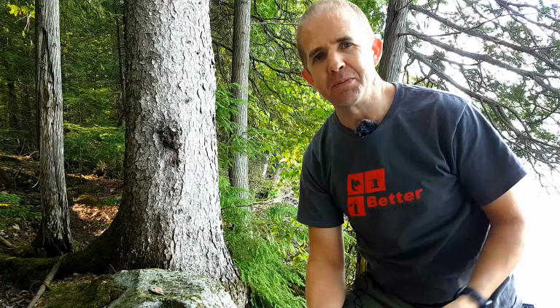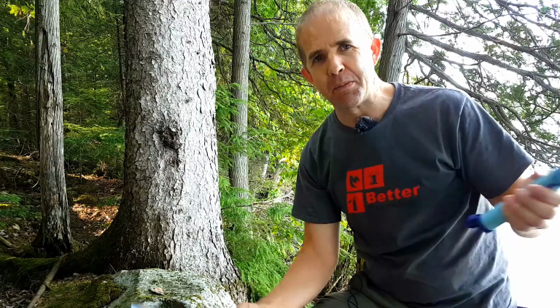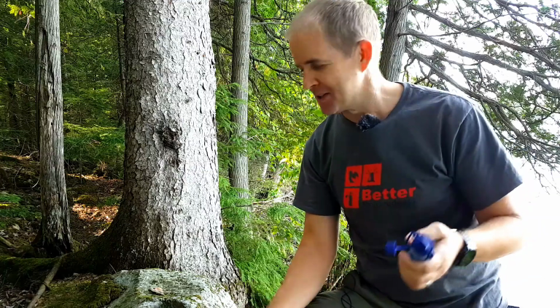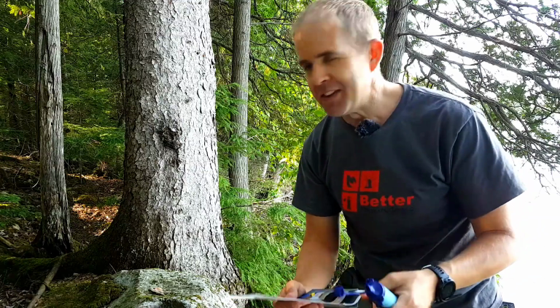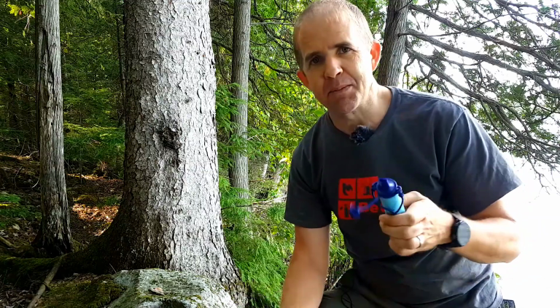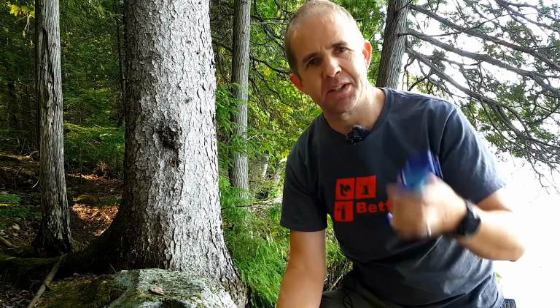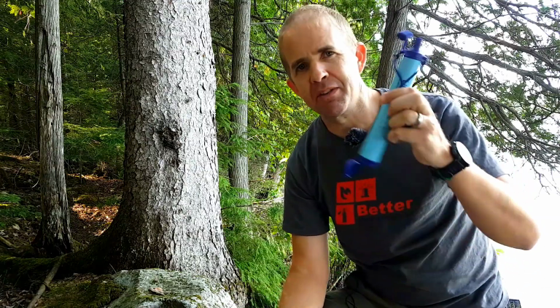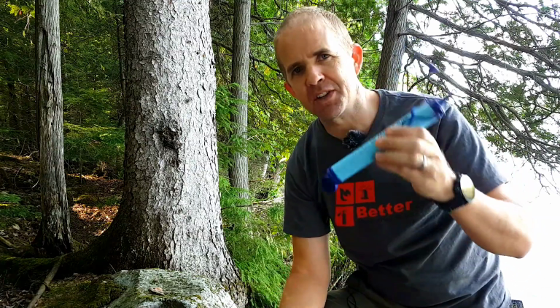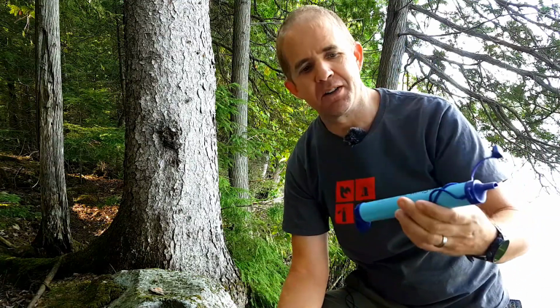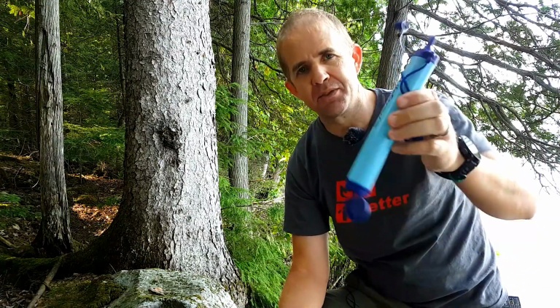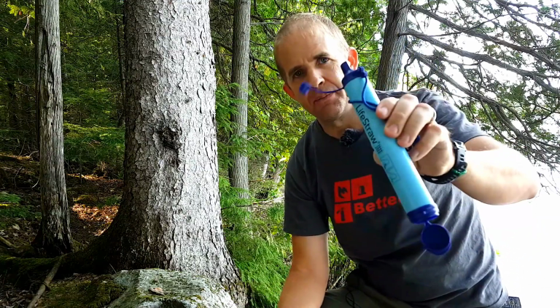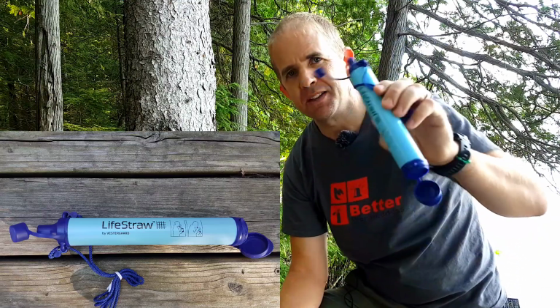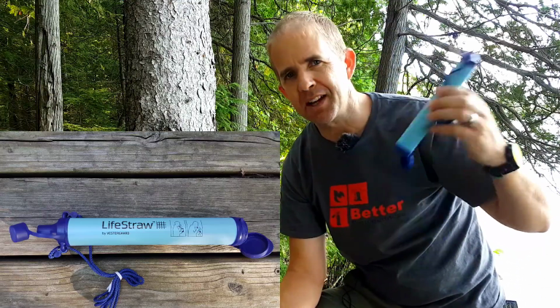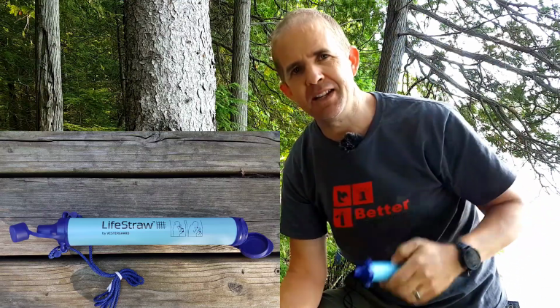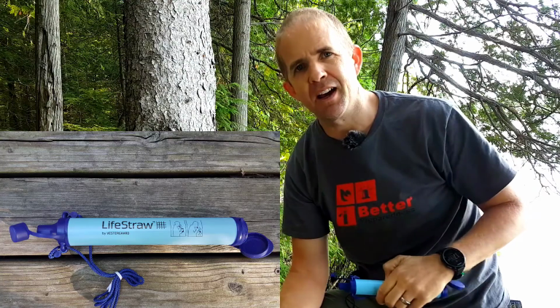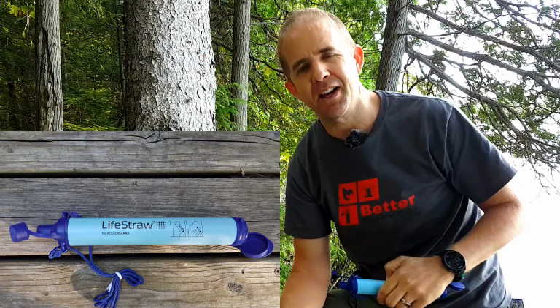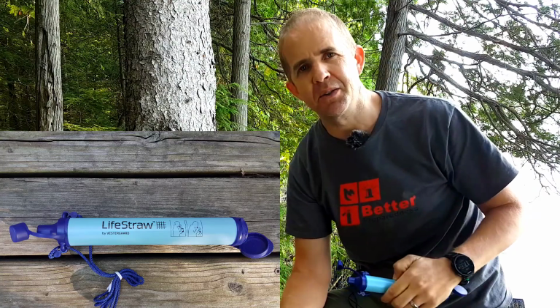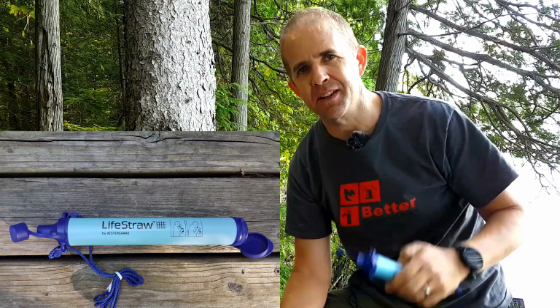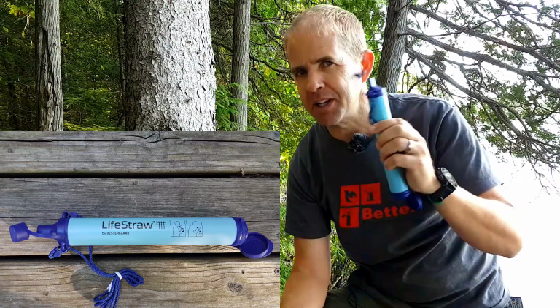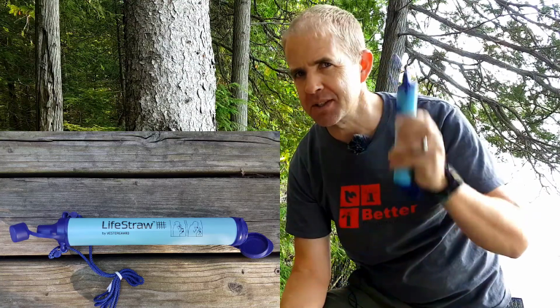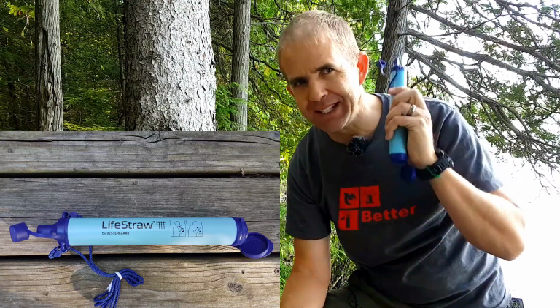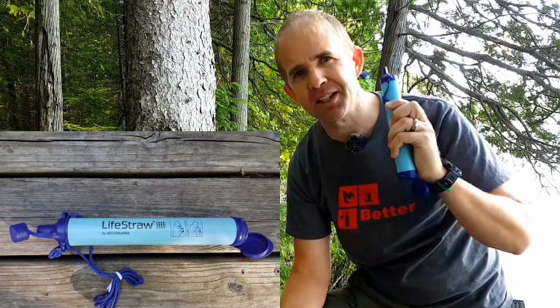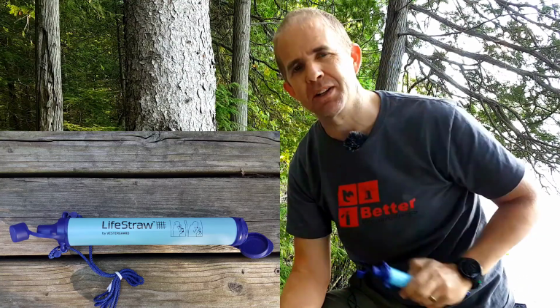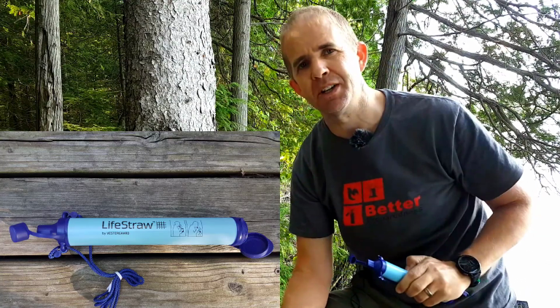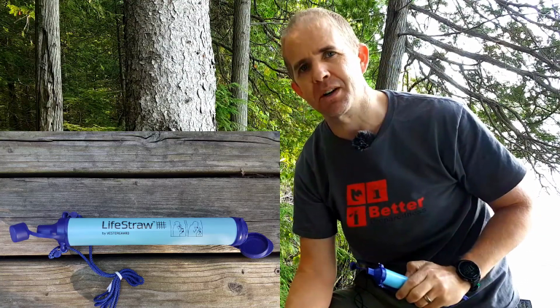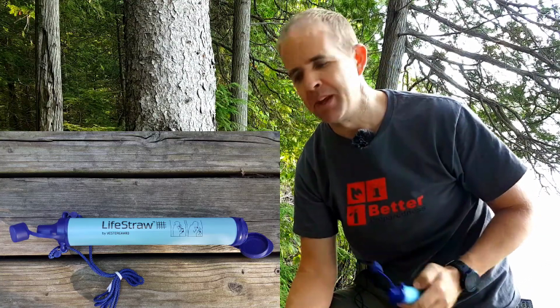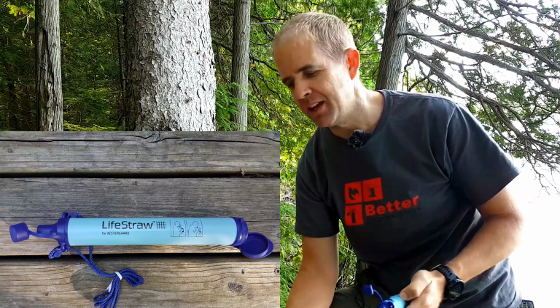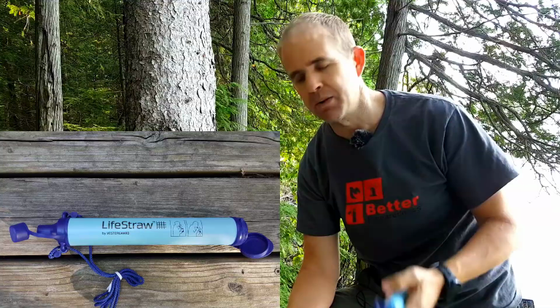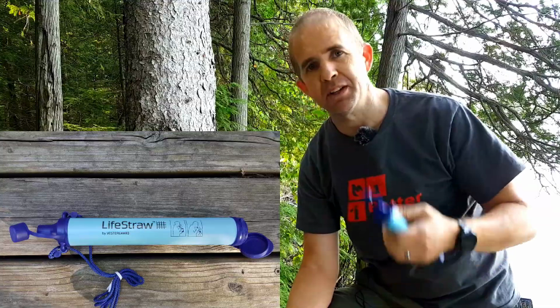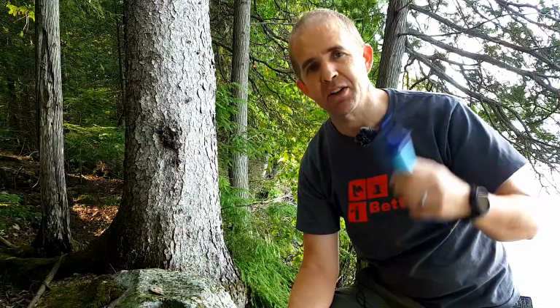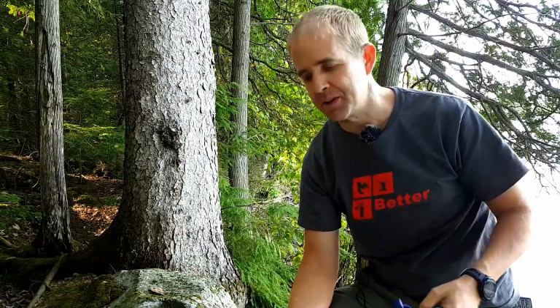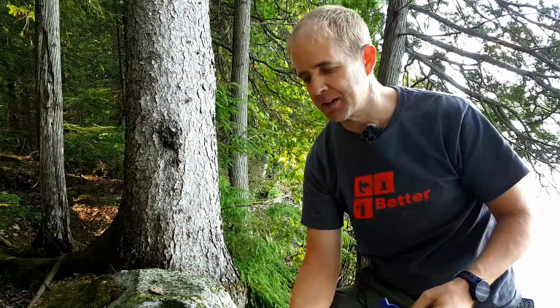Welcome to Better Preparedness. This episode is about the Vestergaard LifeStraw — an easy guide to how to use it and its limitations, because you need to know what the limitations are, and hopefully you get a good experience out of this.